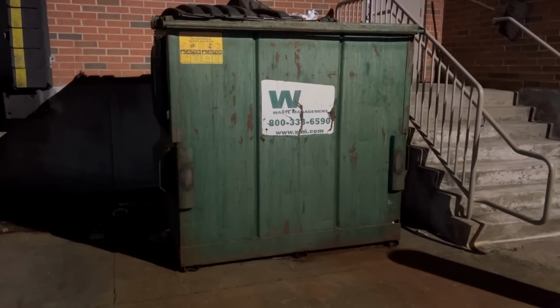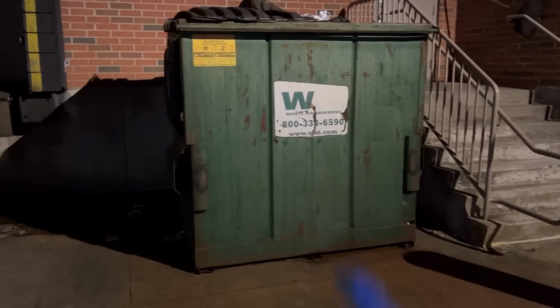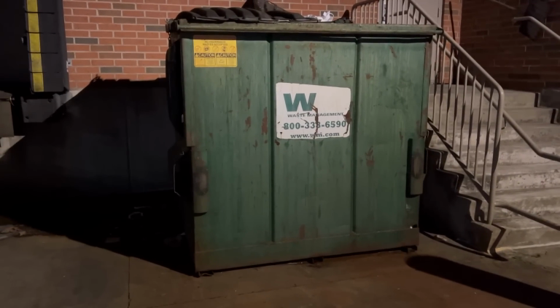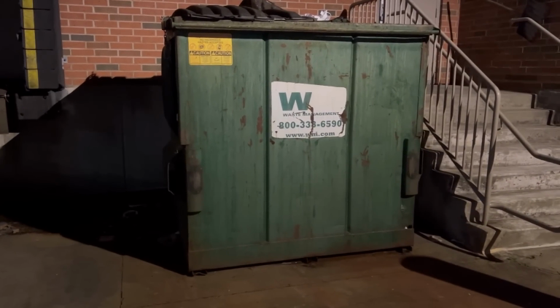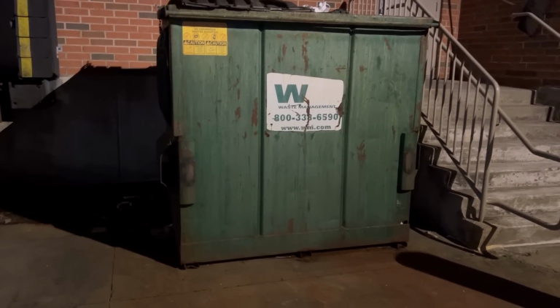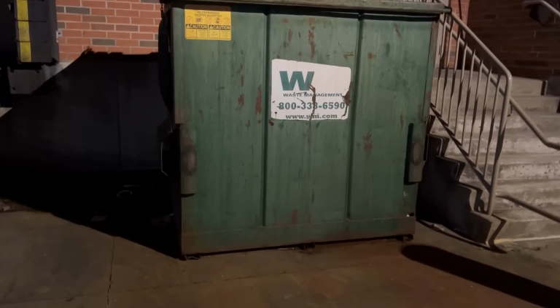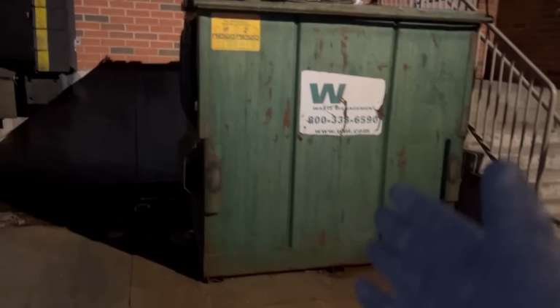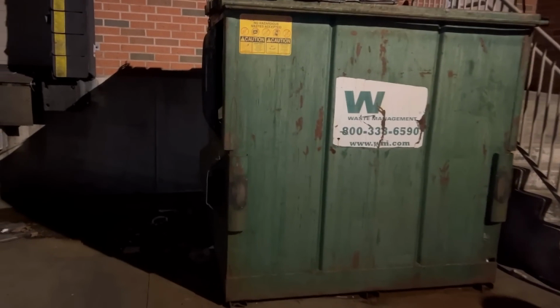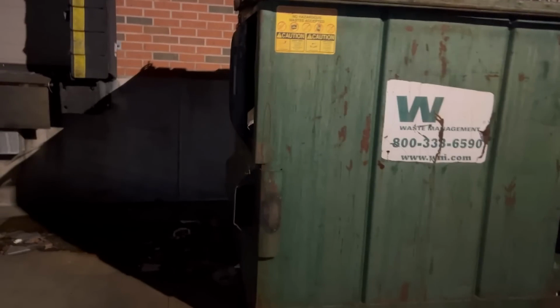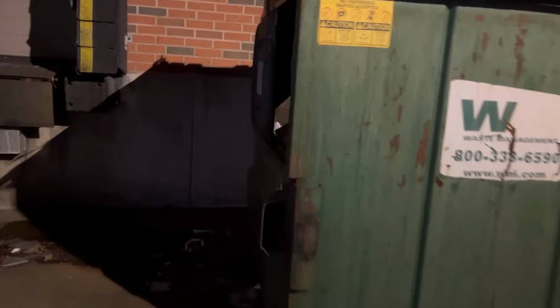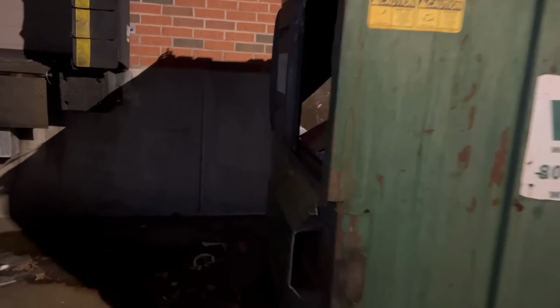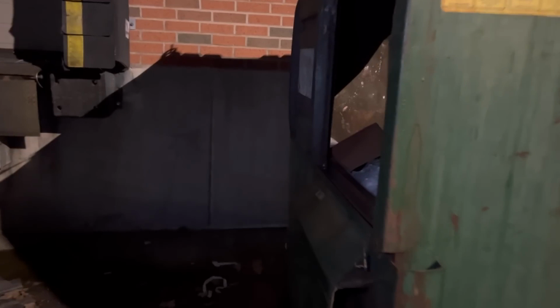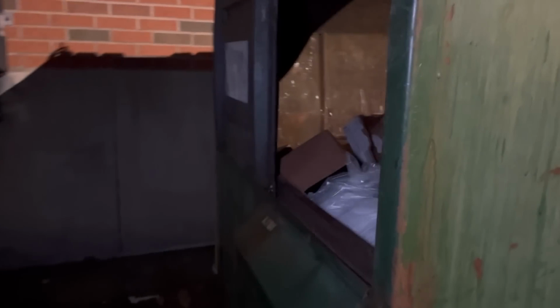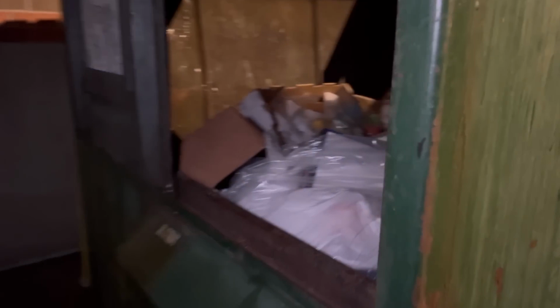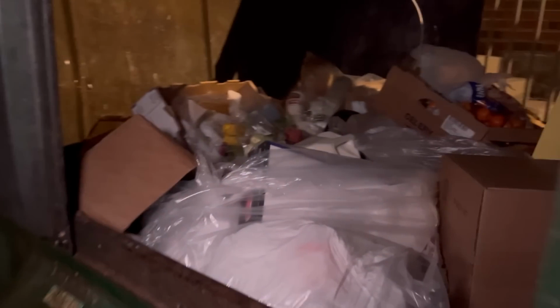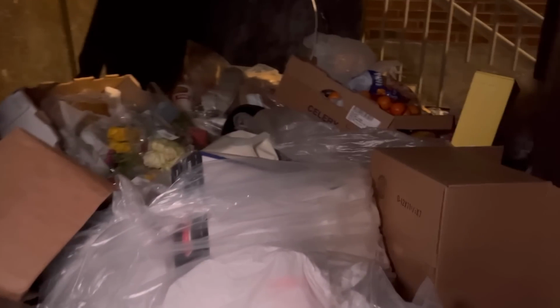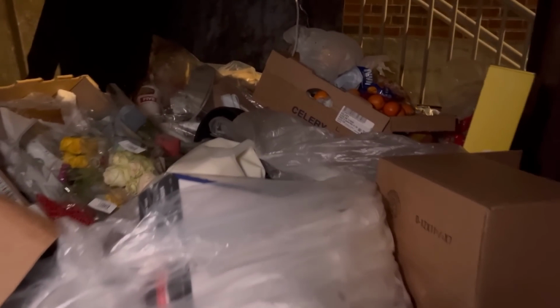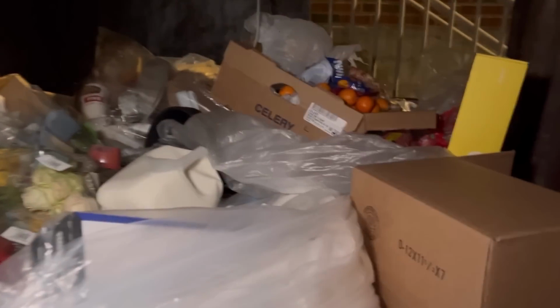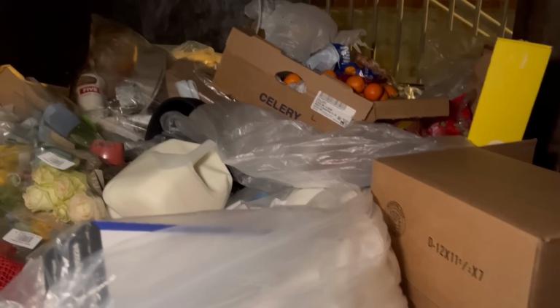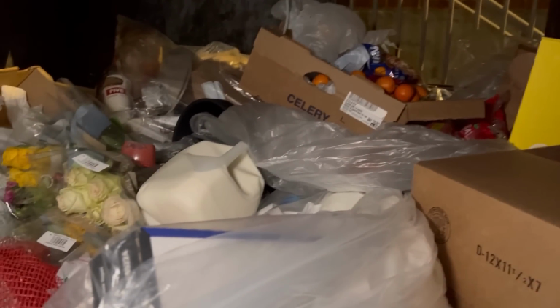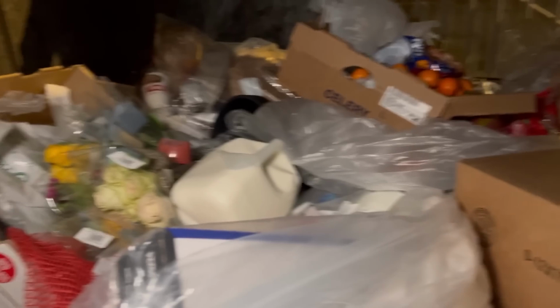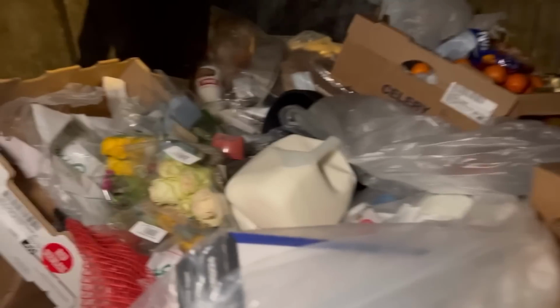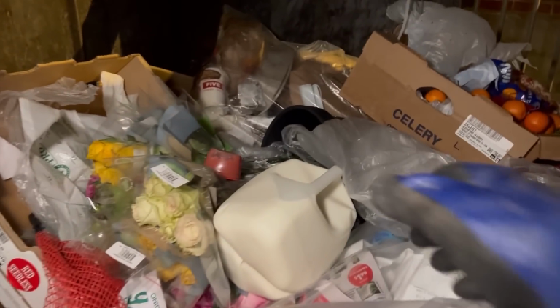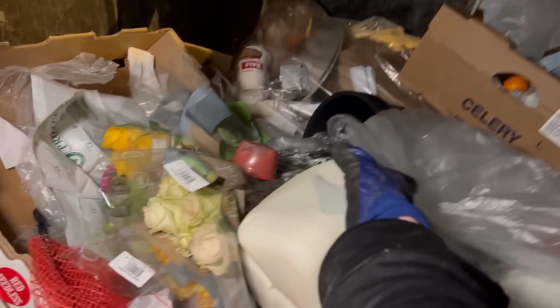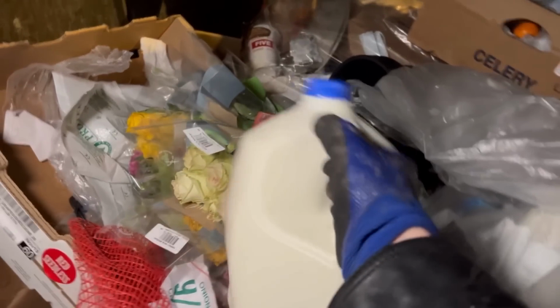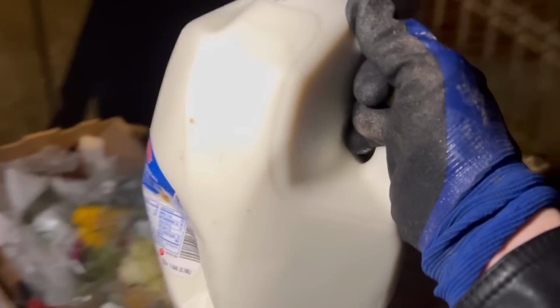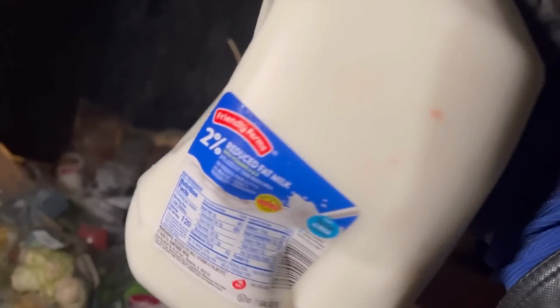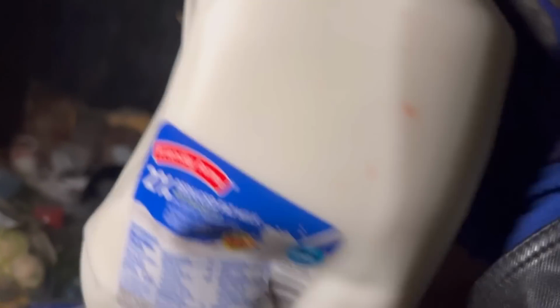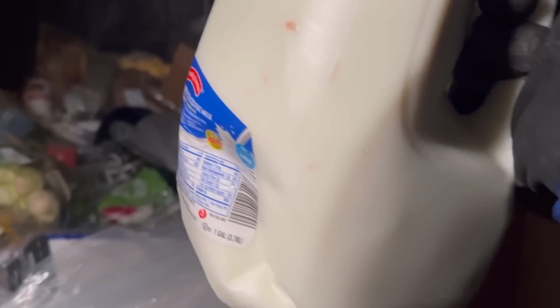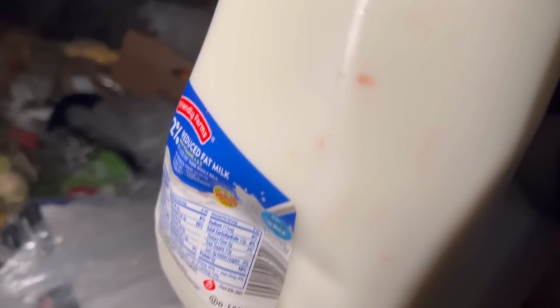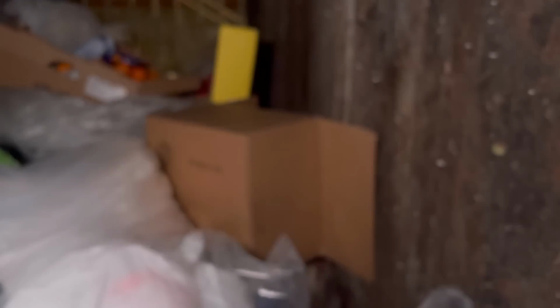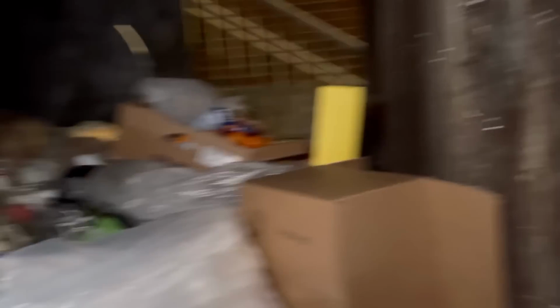Welcome back everyone, Fortune Finders out here right now, we're at Aldi's, let's check it out. We got some milk — it's a little crushed but it's good, we'll take that.